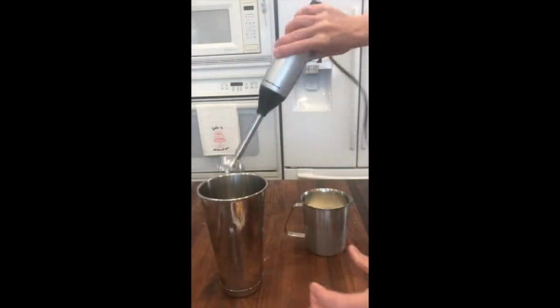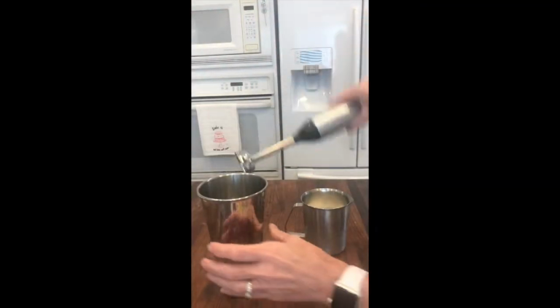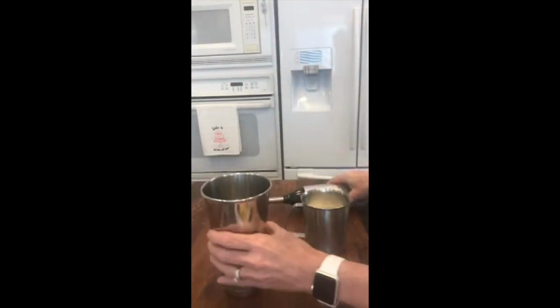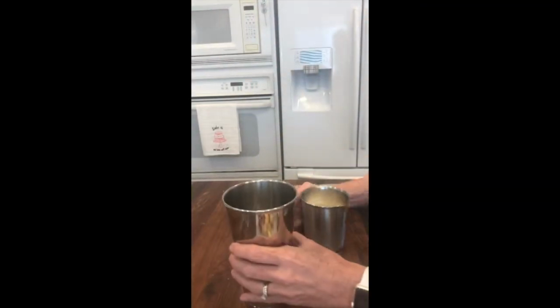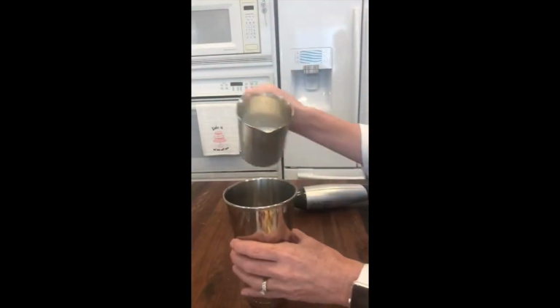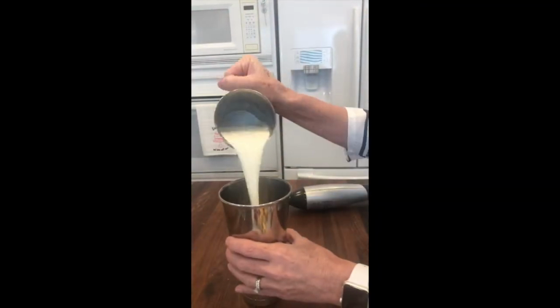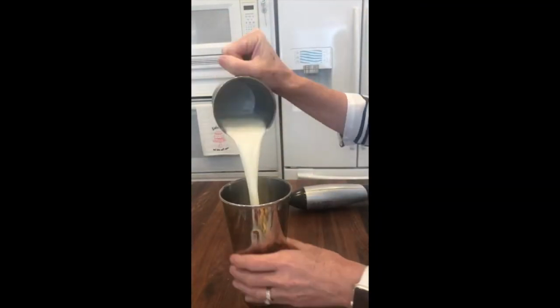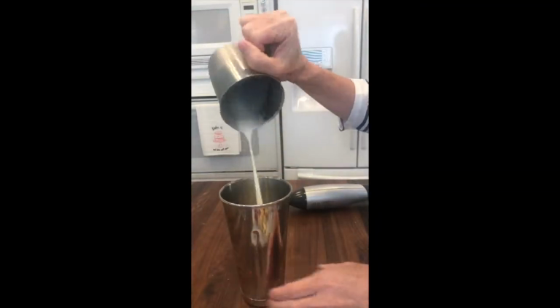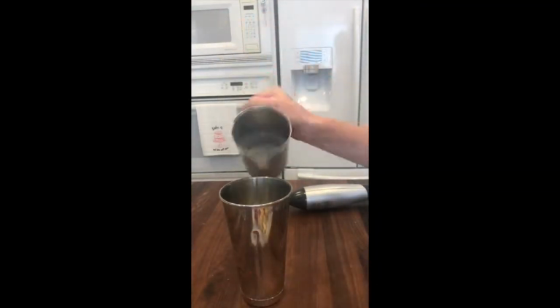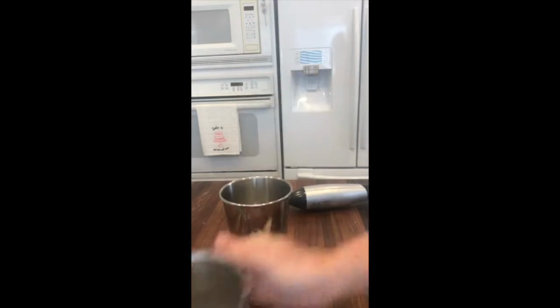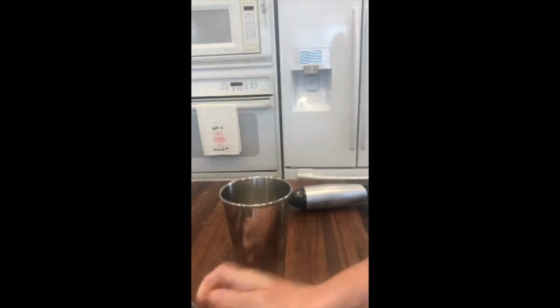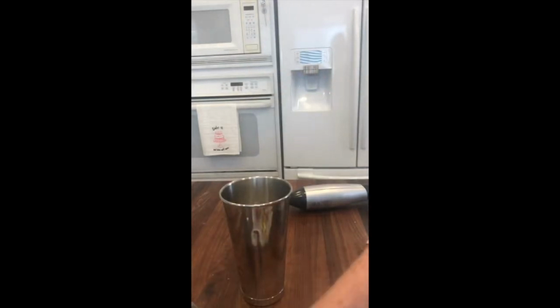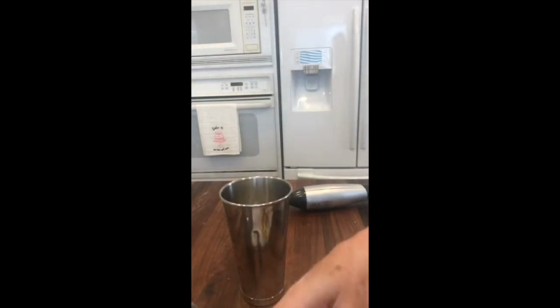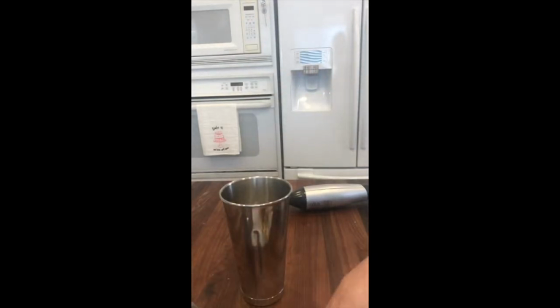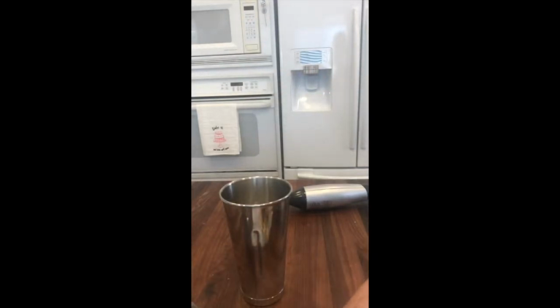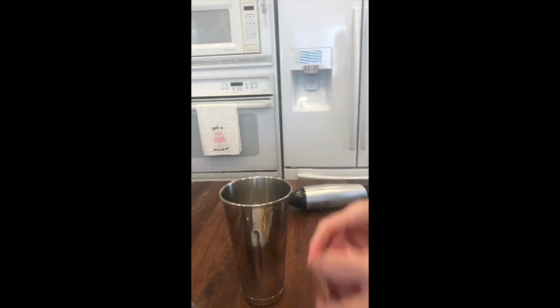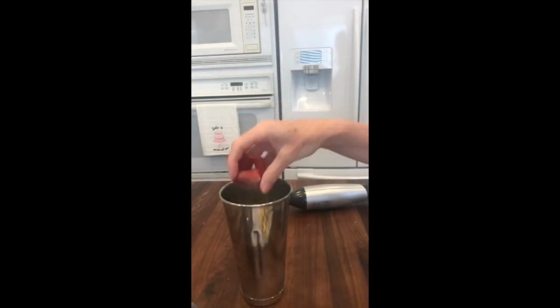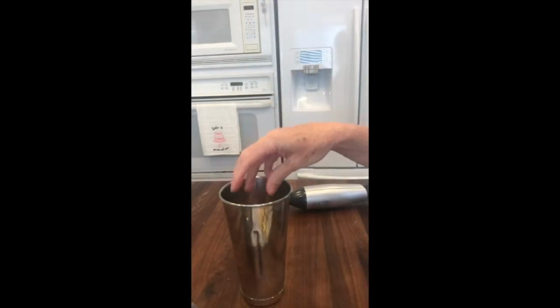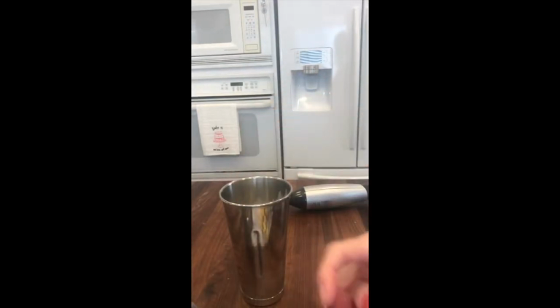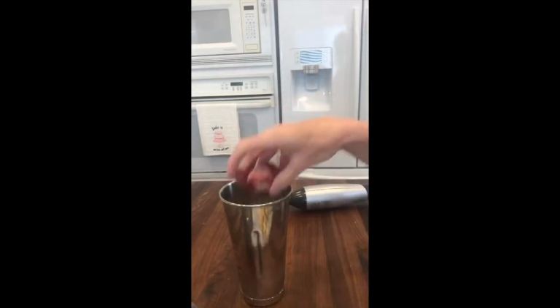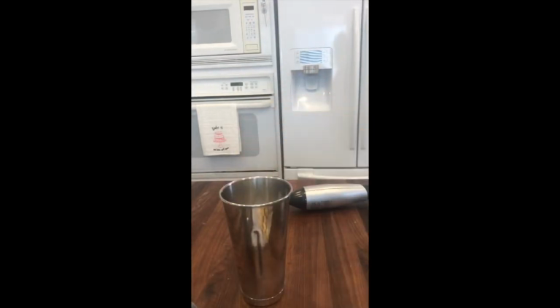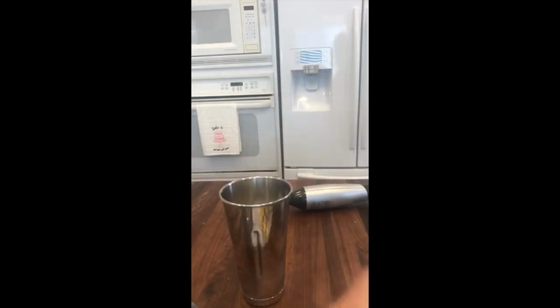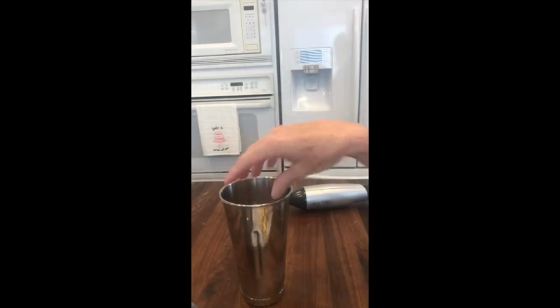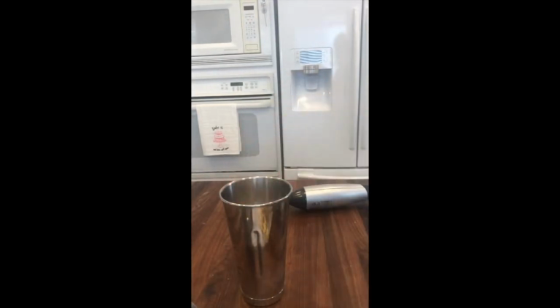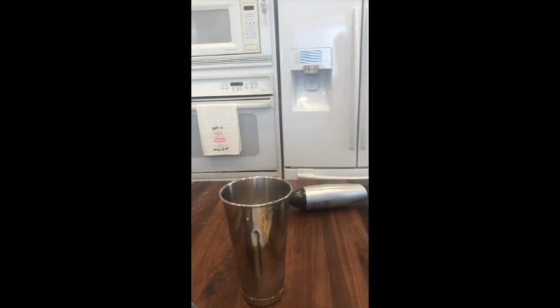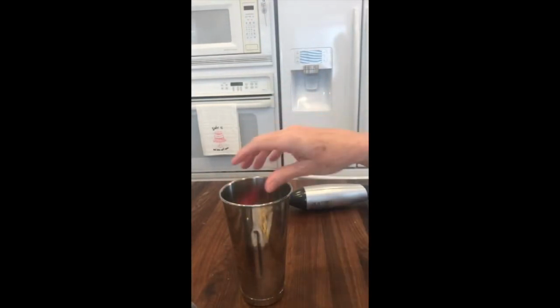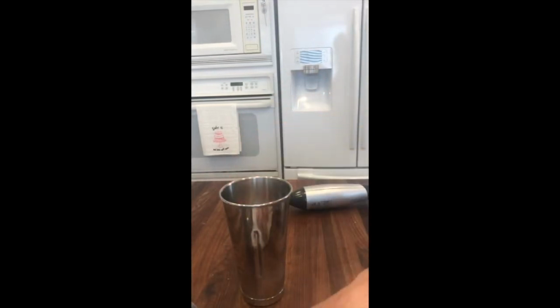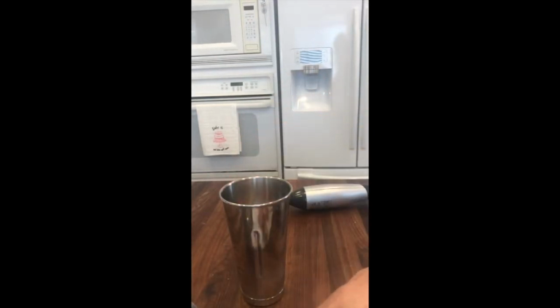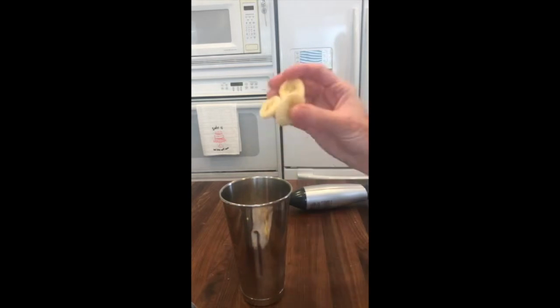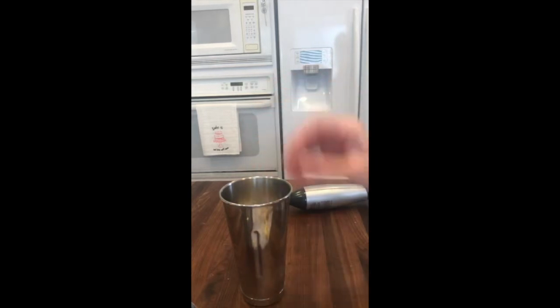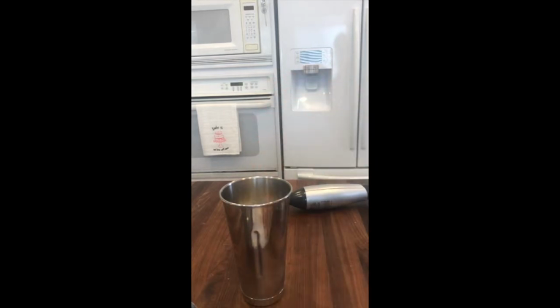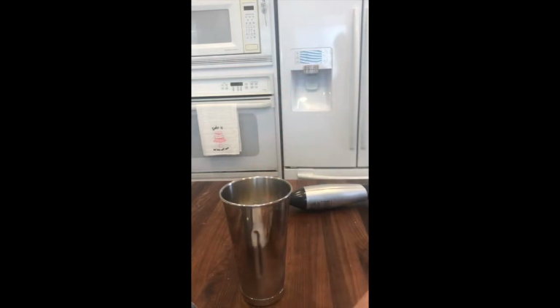Start with an immersion blender, a tall thin cup, and your ingredients: milk, strawberries, and frozen banana or yogurt.